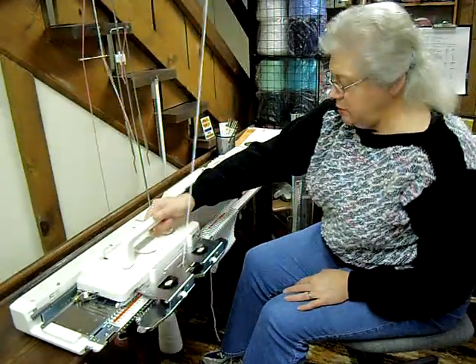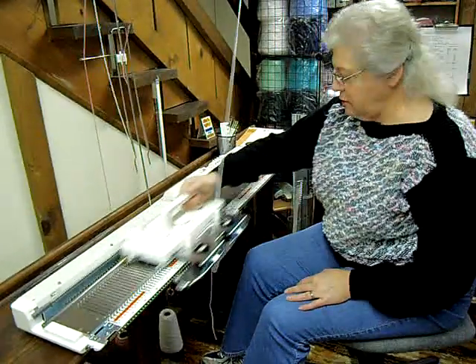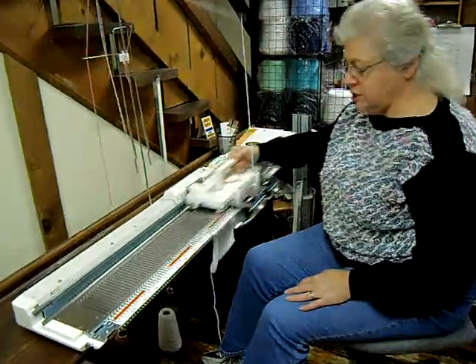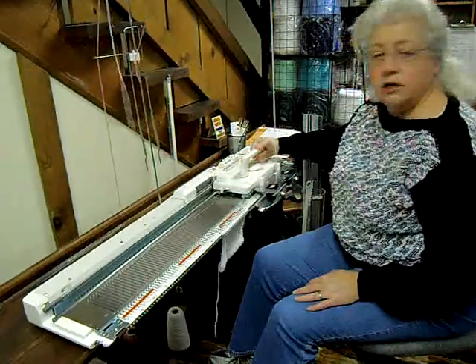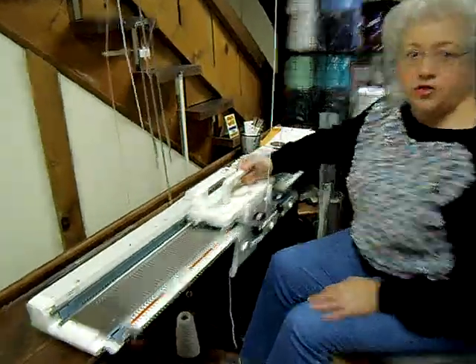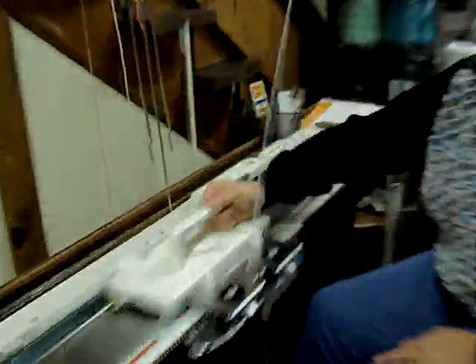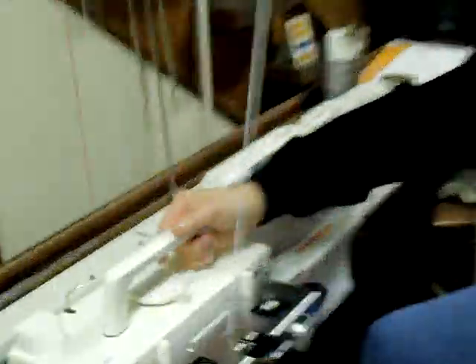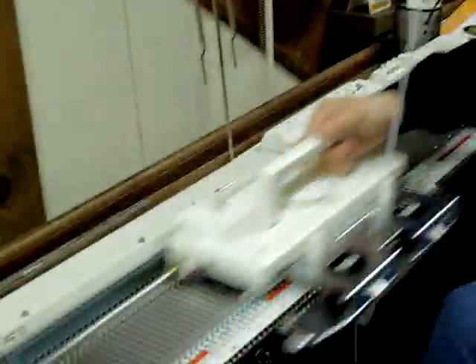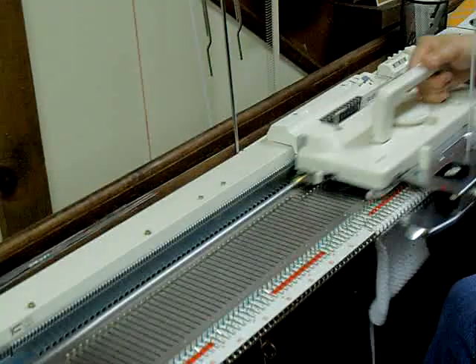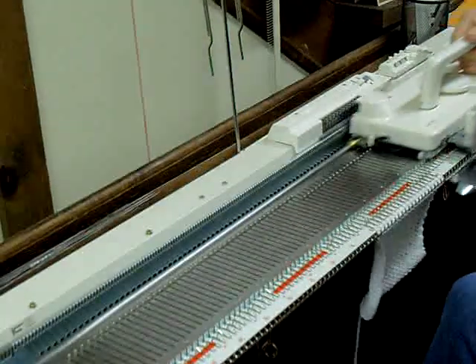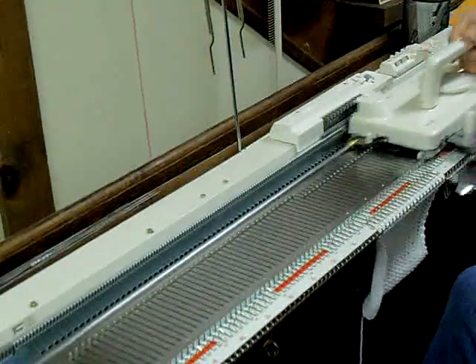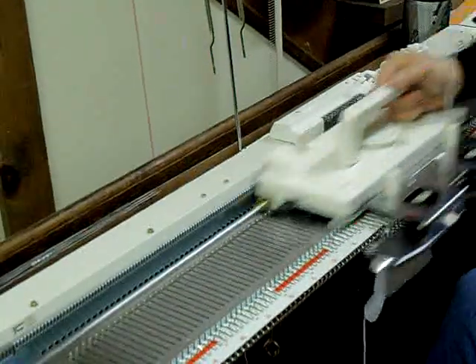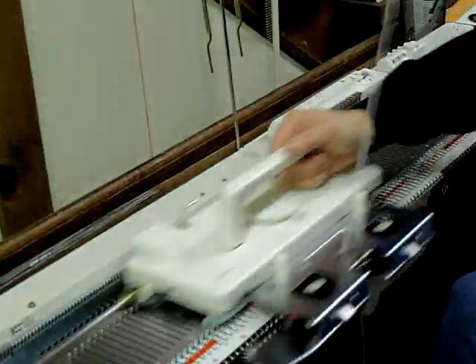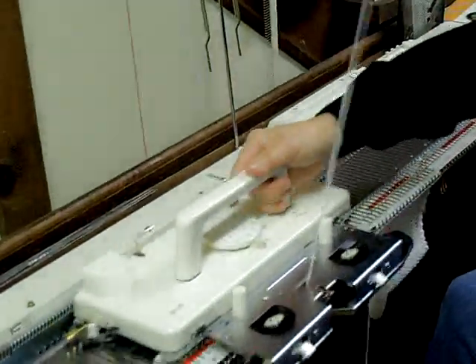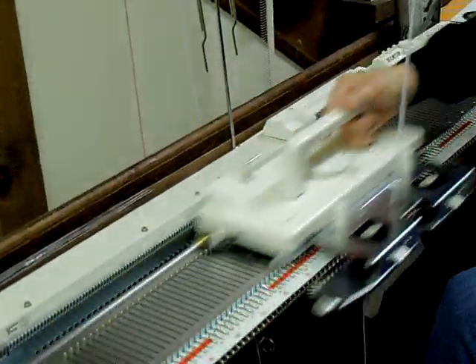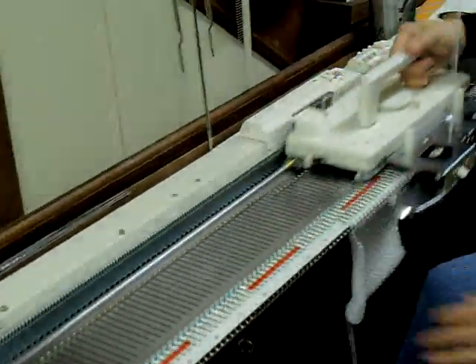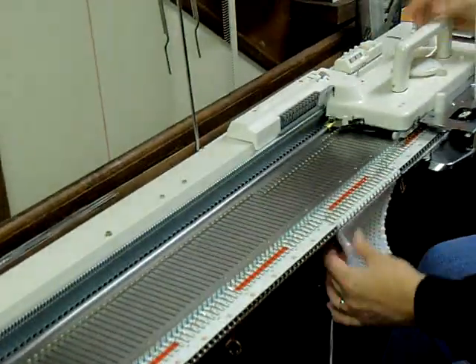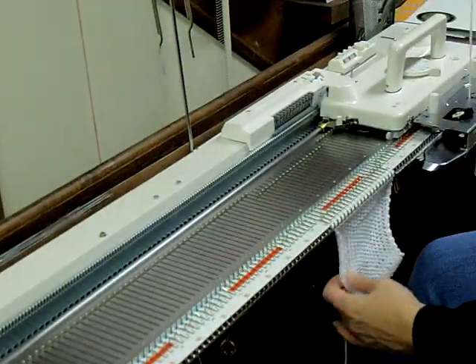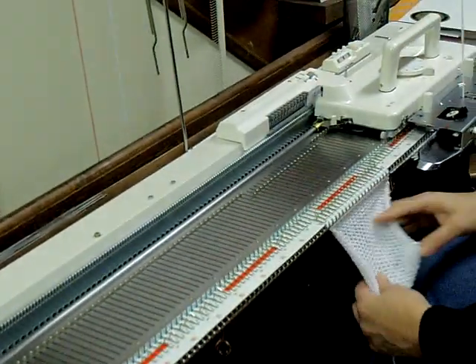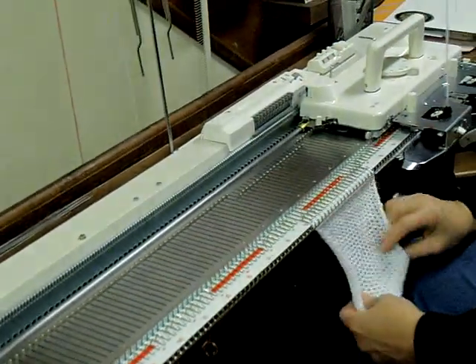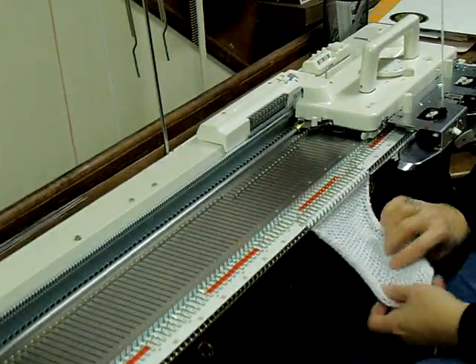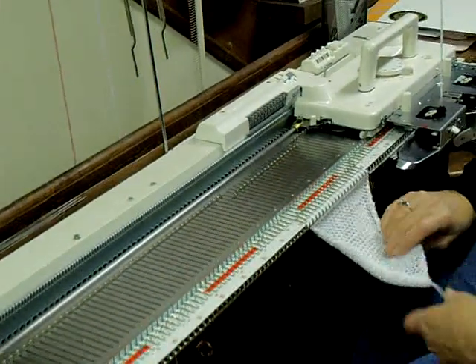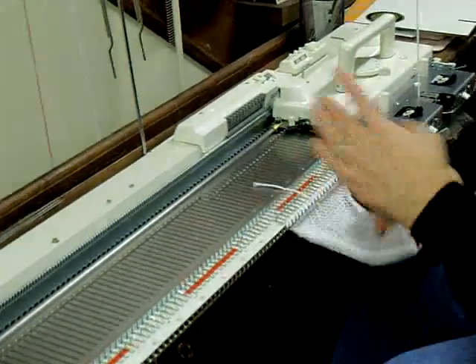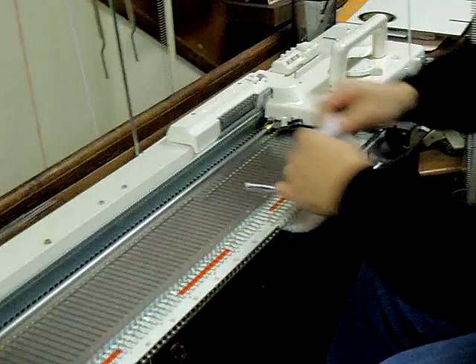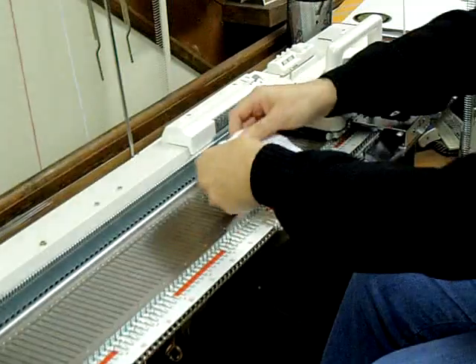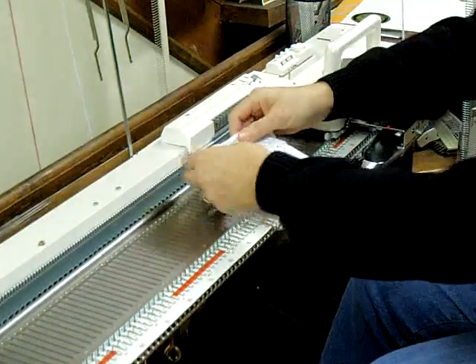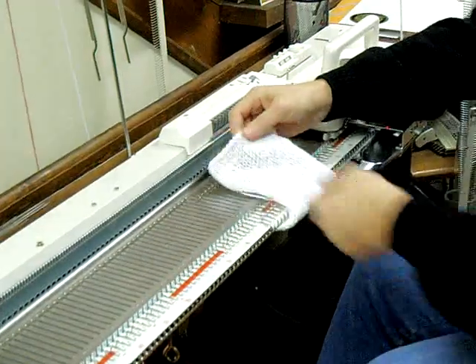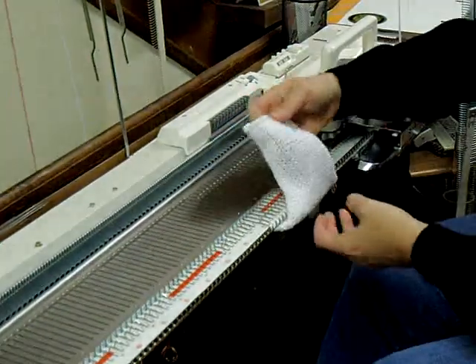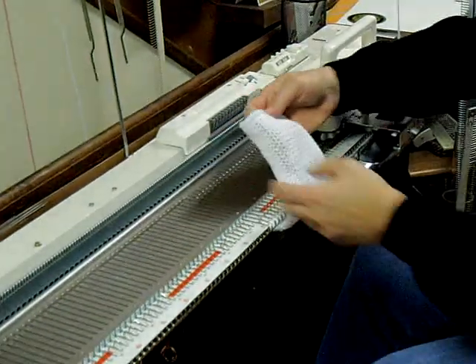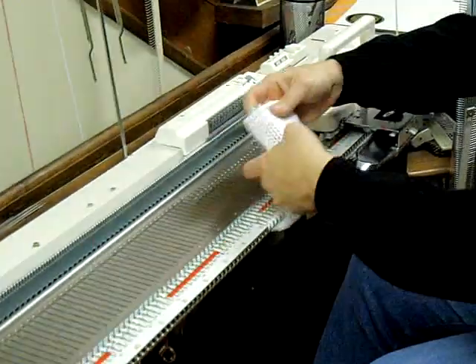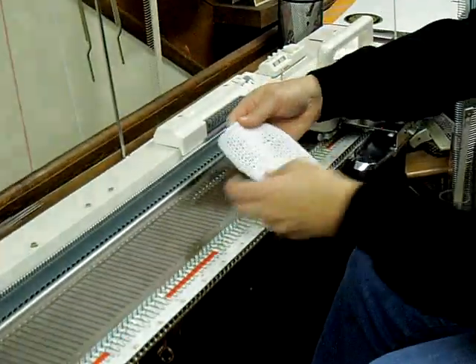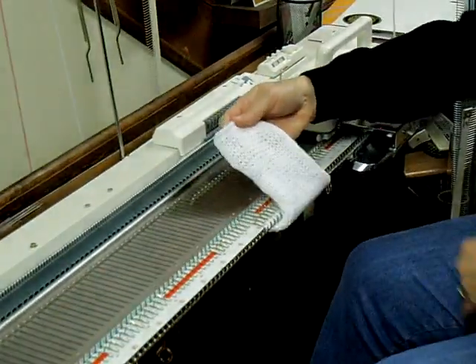As you can see, the carriage just blows across the bed. And with this machine, this is where you're going to have your largest stitches.